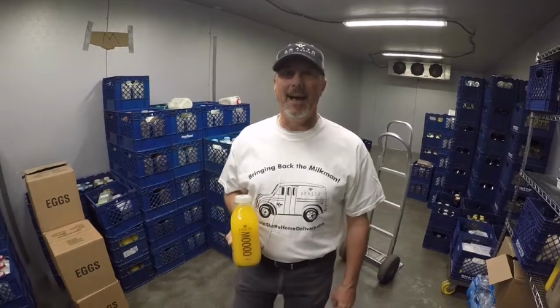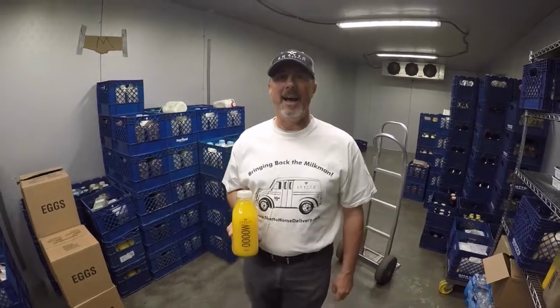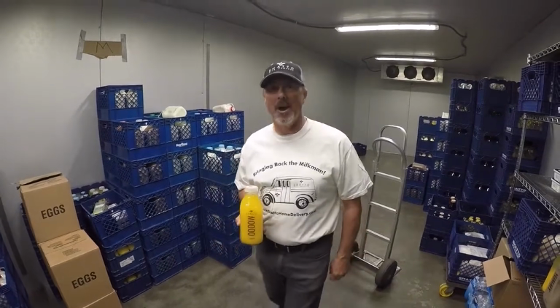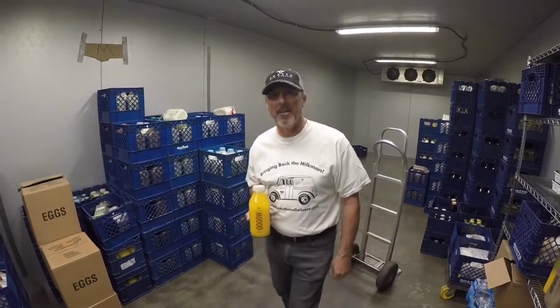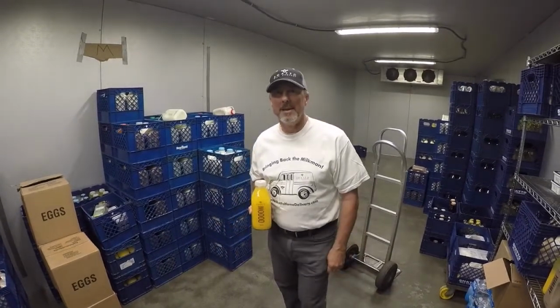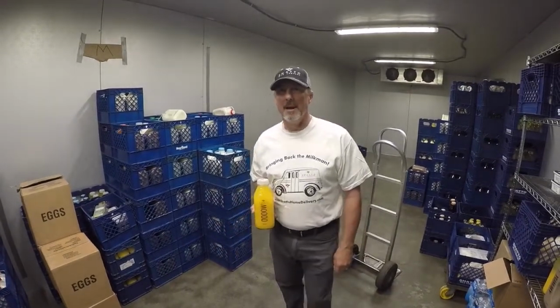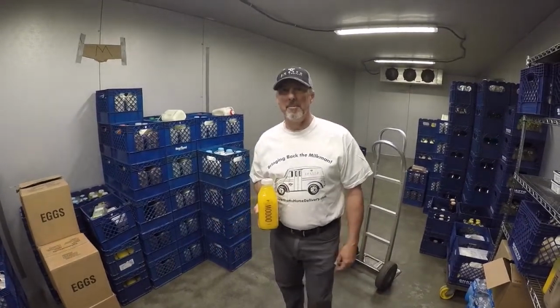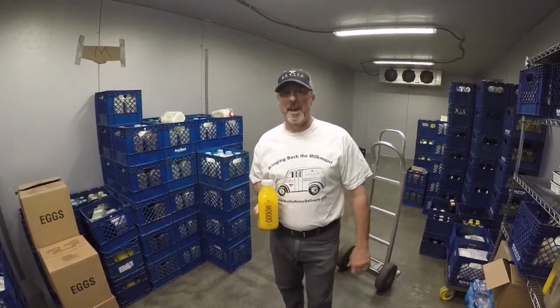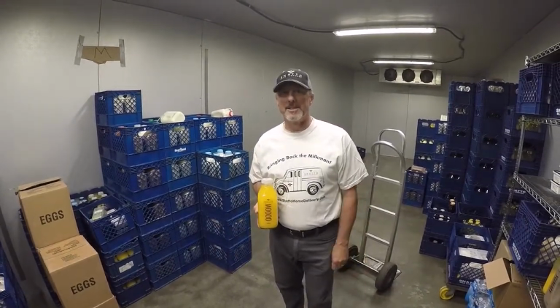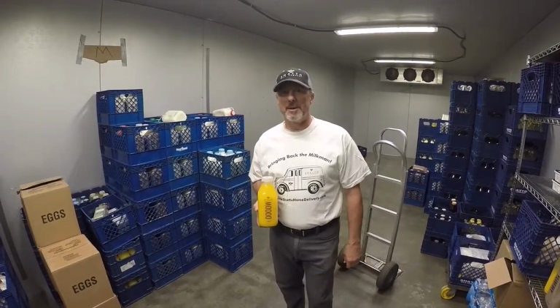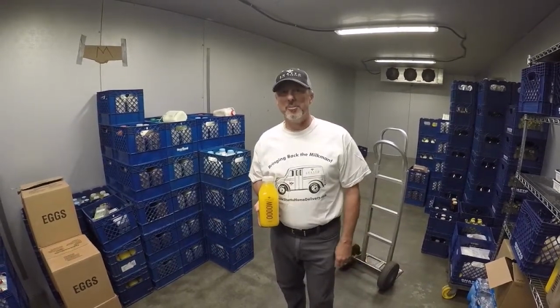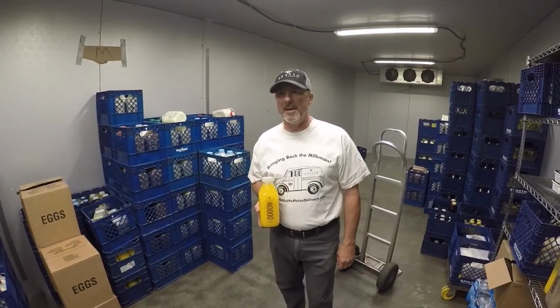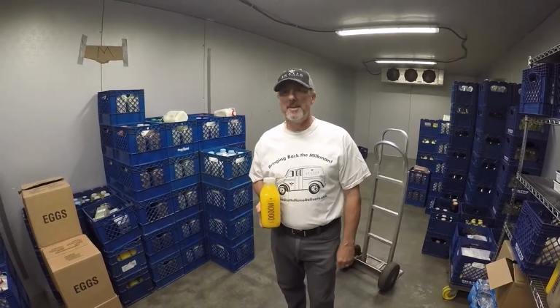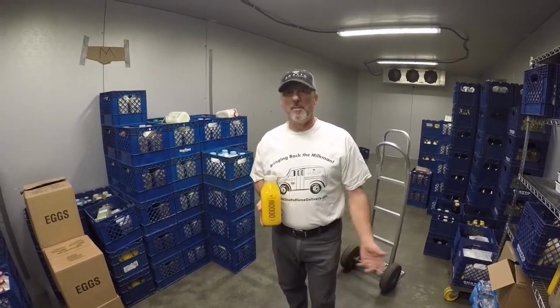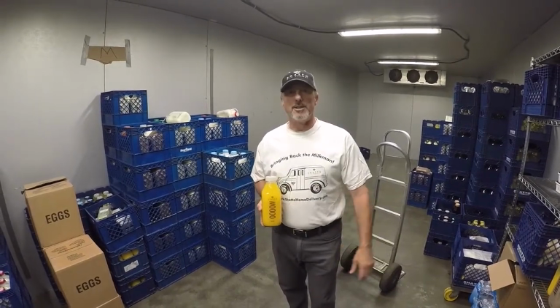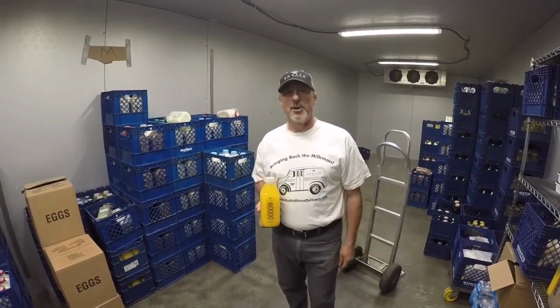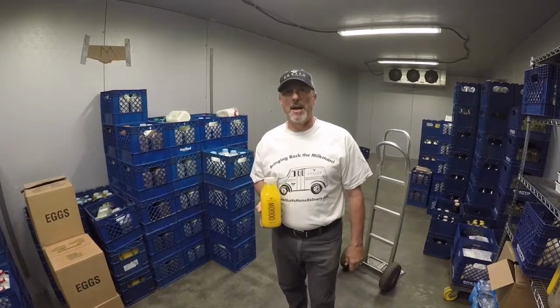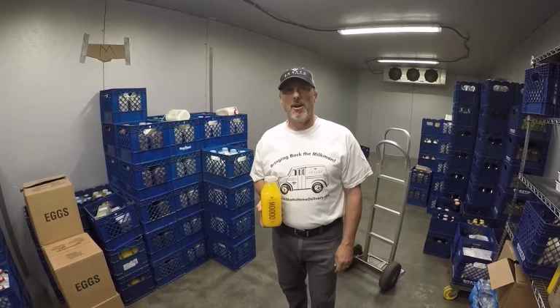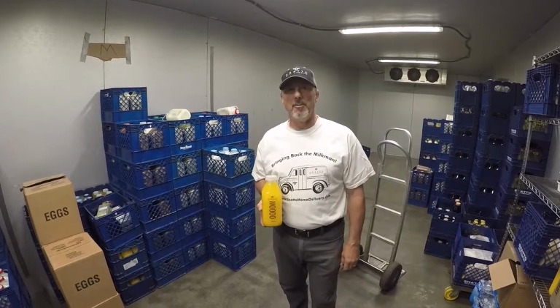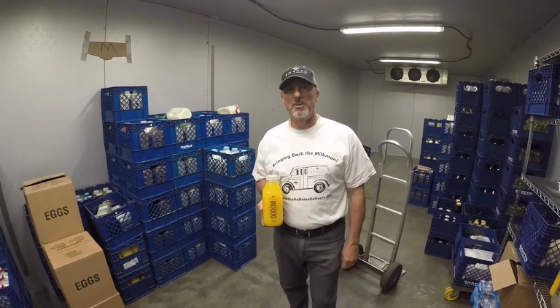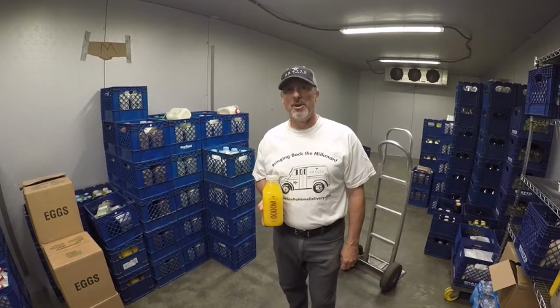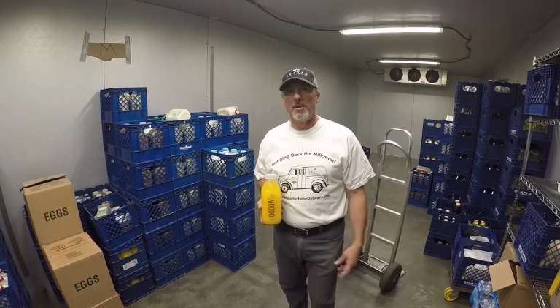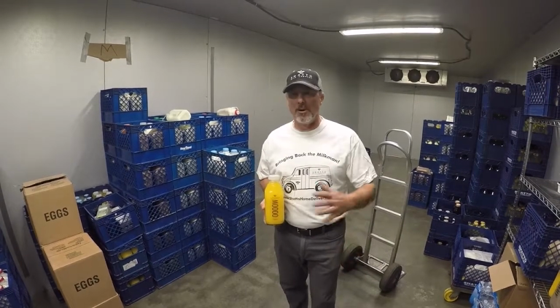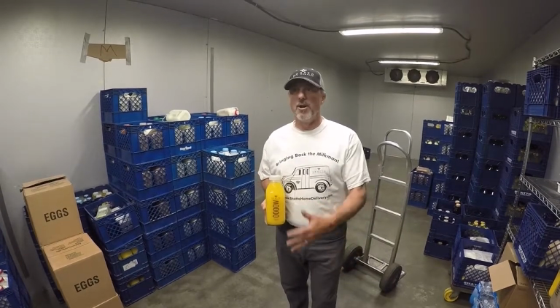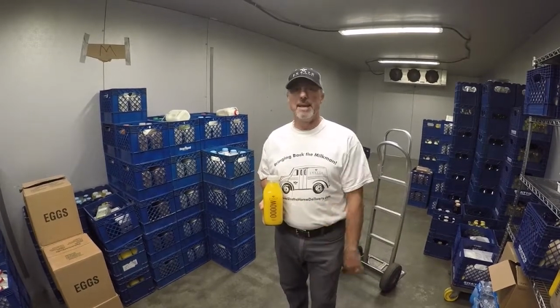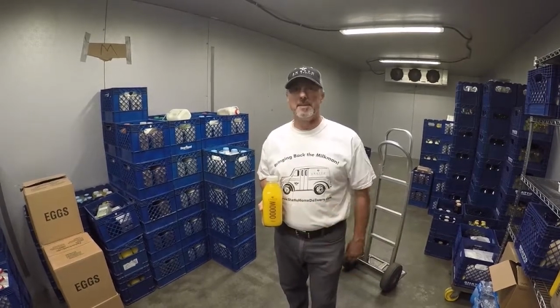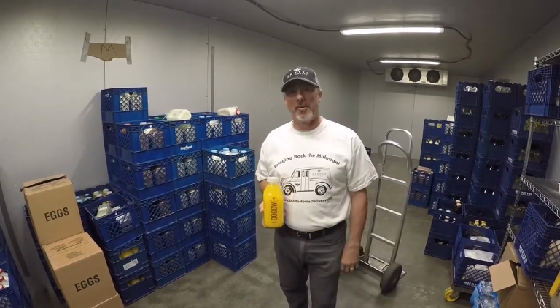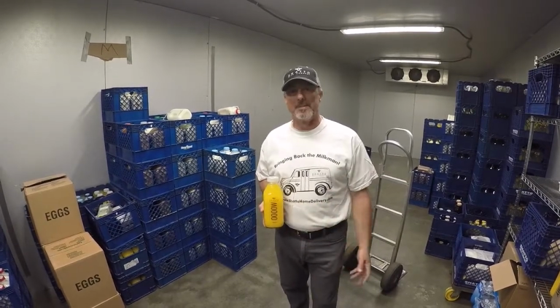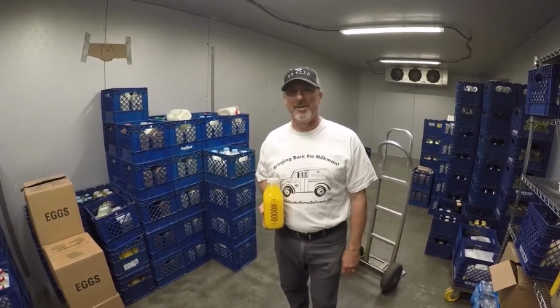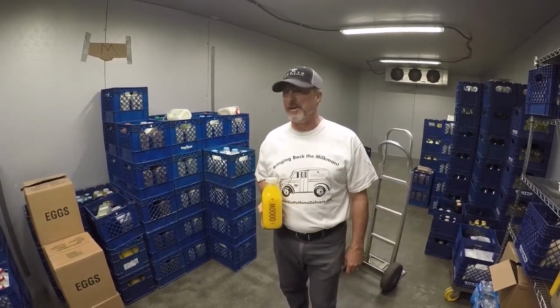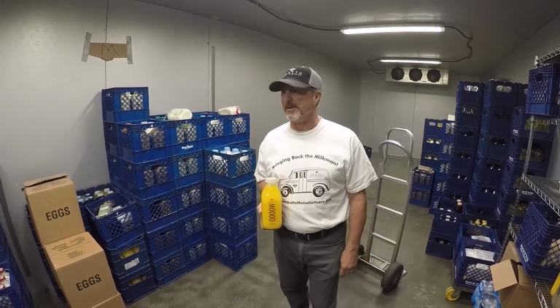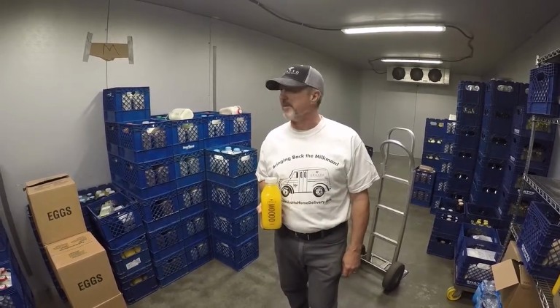Hi, I'm Rob. I've been with the company just about two months. I wanted to show you around our milk cooler, where it all begins before it comes out to your delivery.